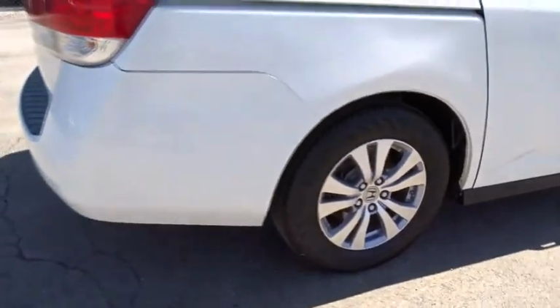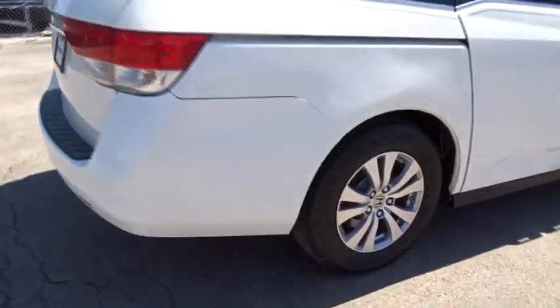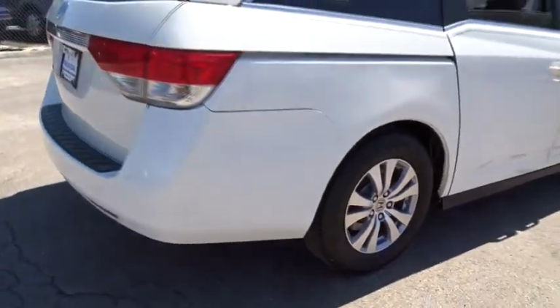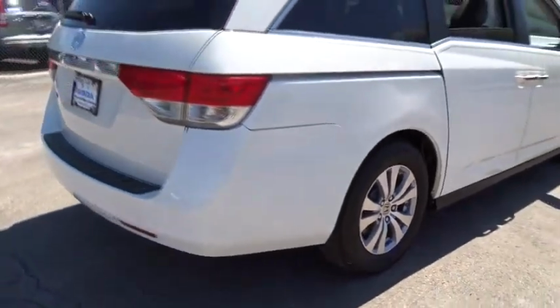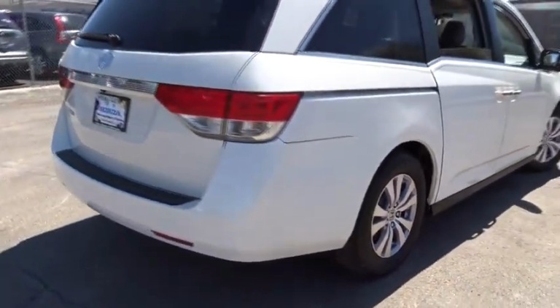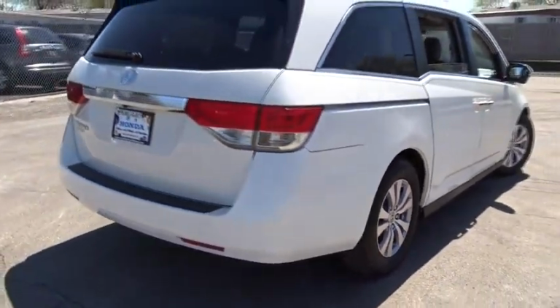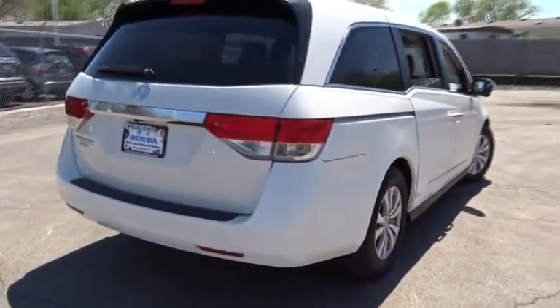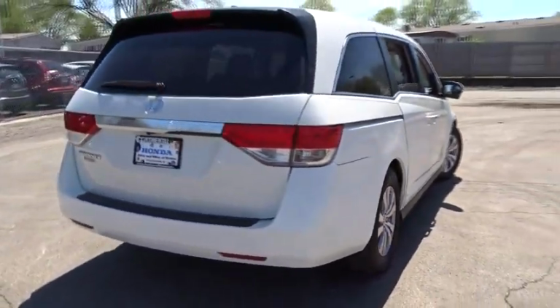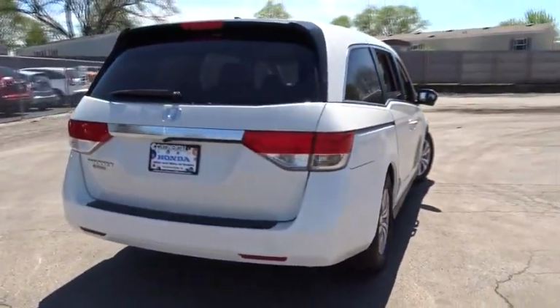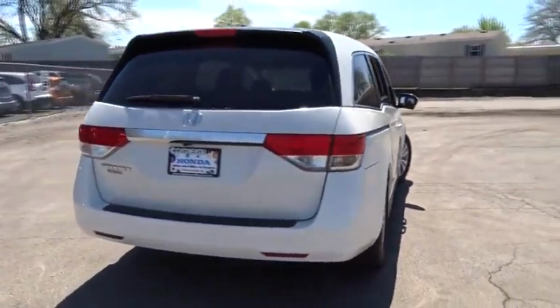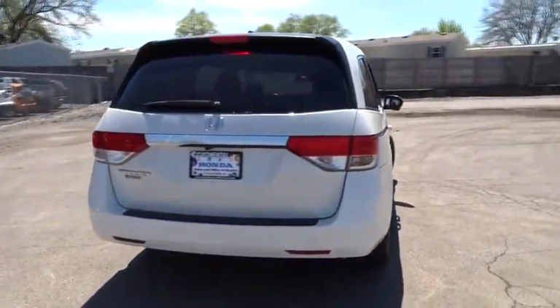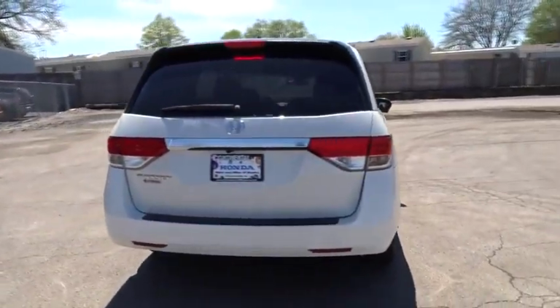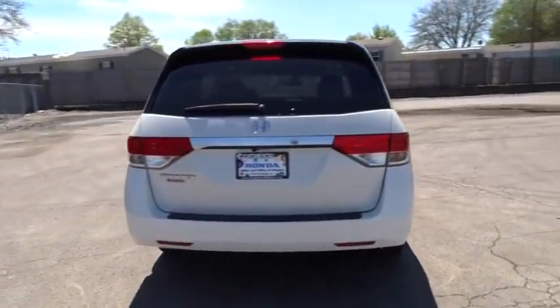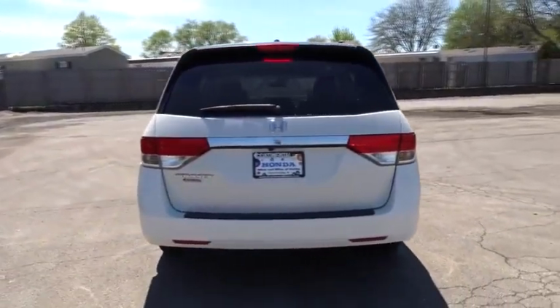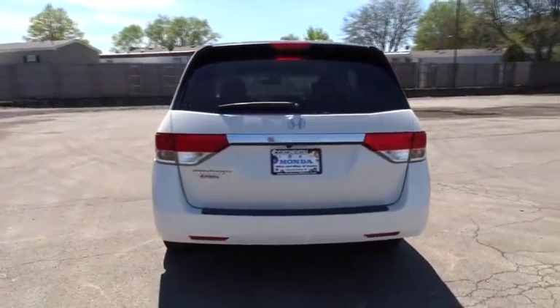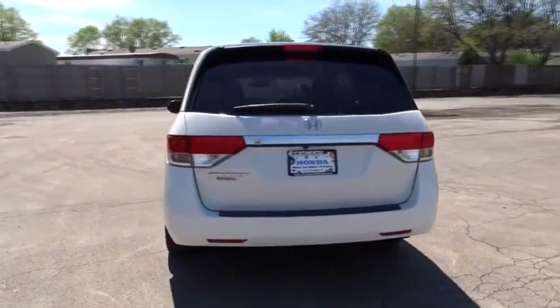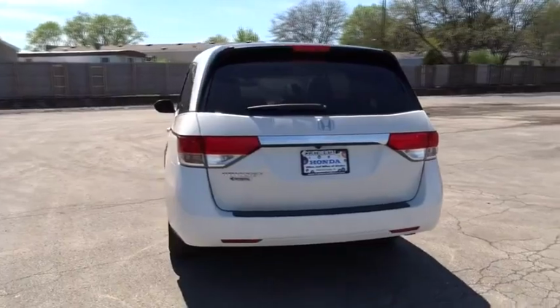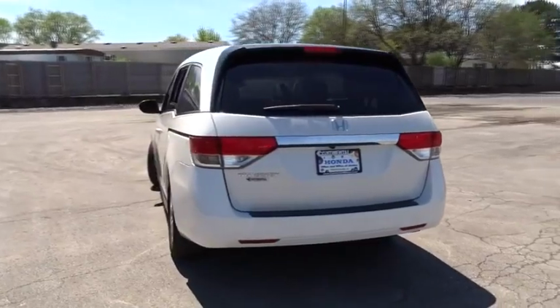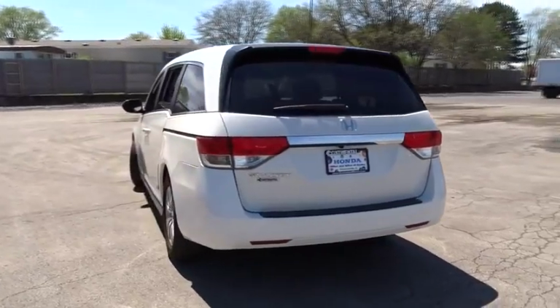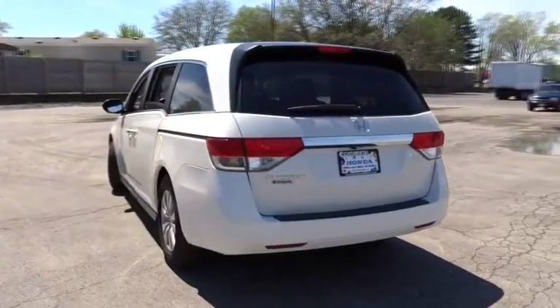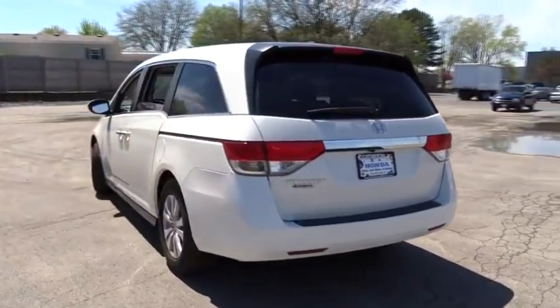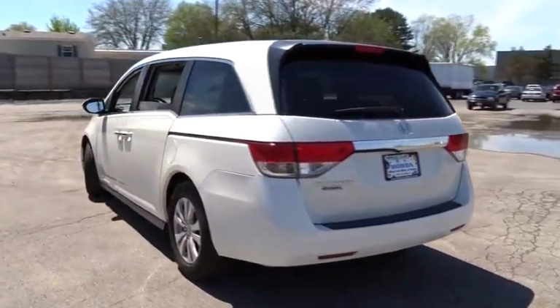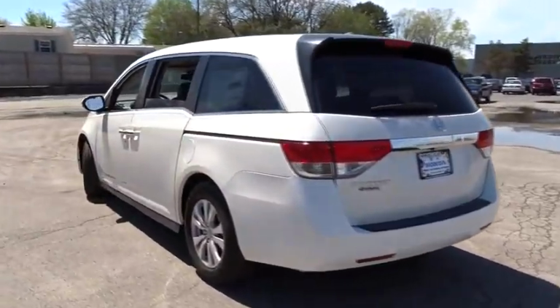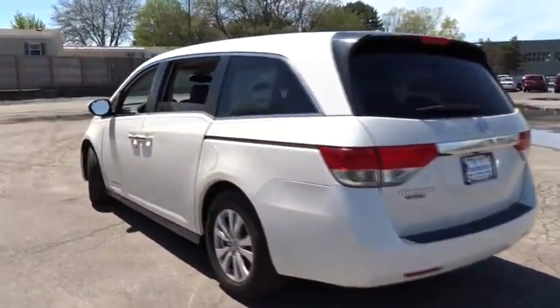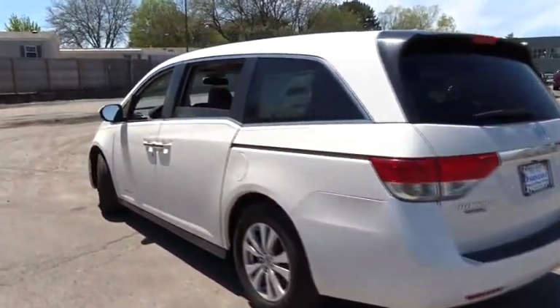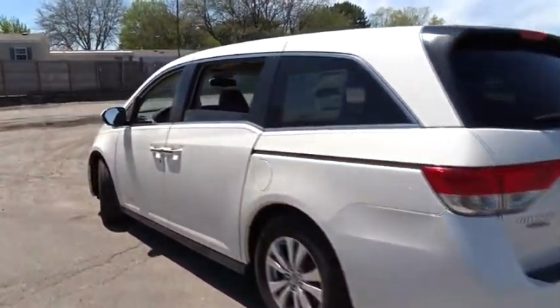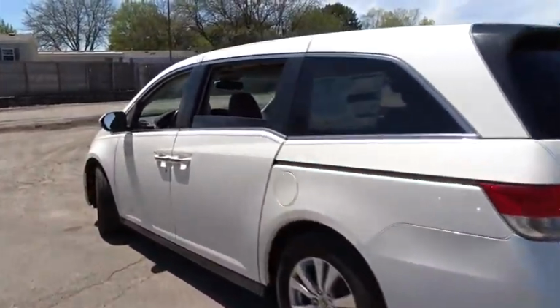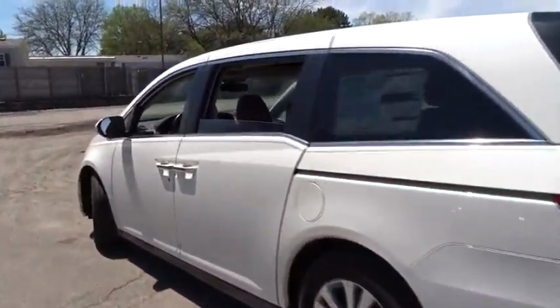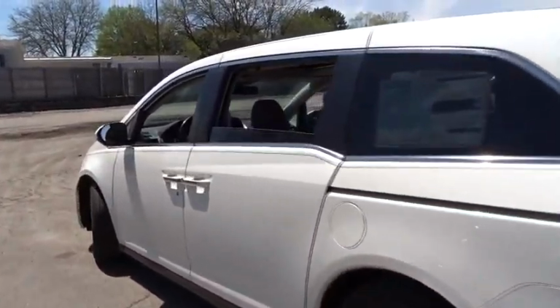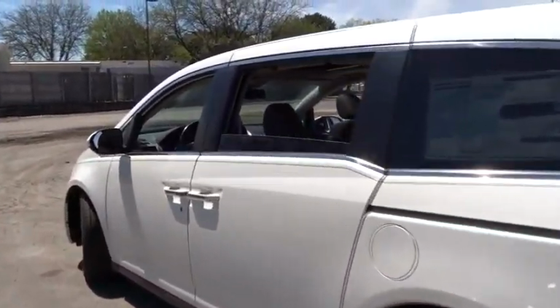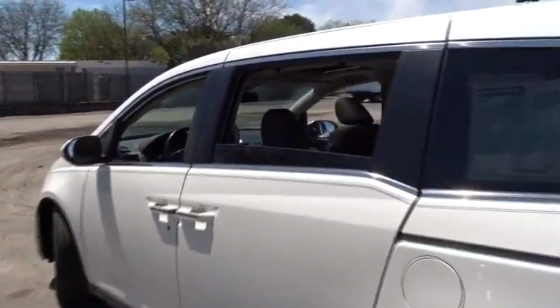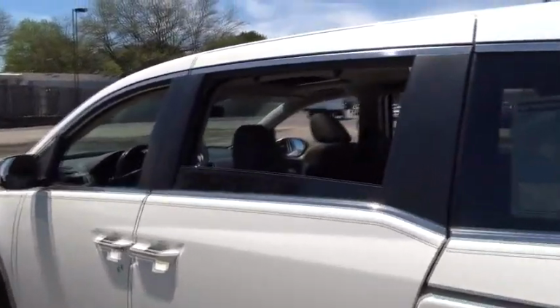Power steering, adjustable steering wheel, keyless start, aluminum wheels, hard disk drive media storage, cruise control, floor mats. Come see the car for yourself.